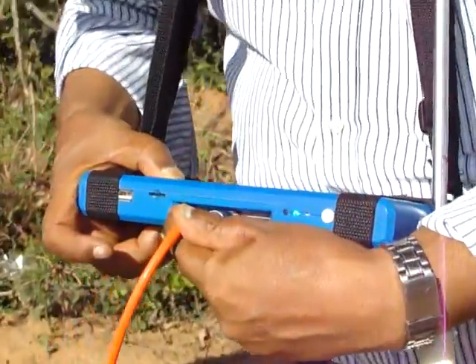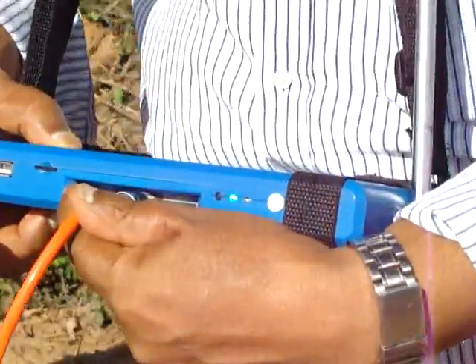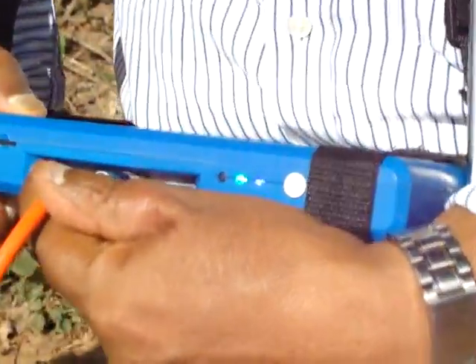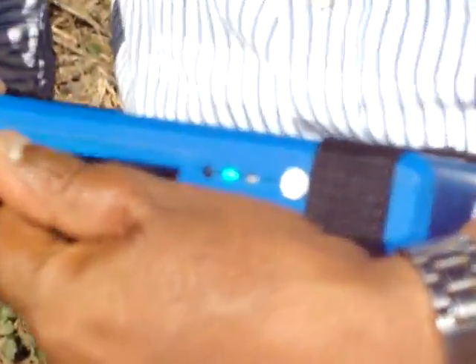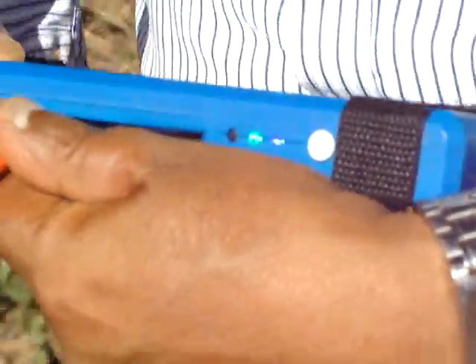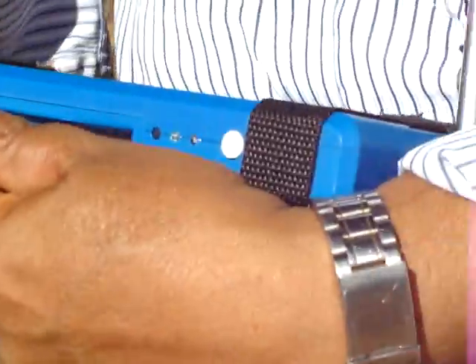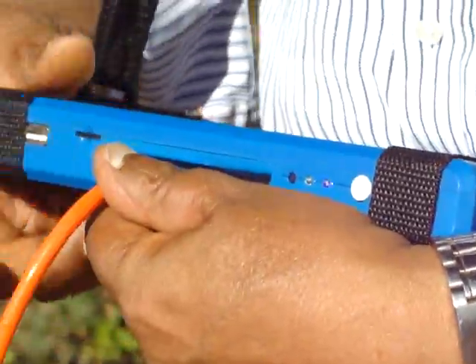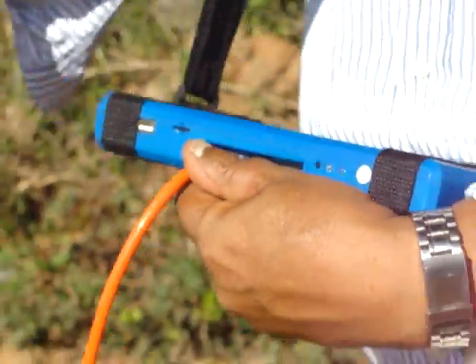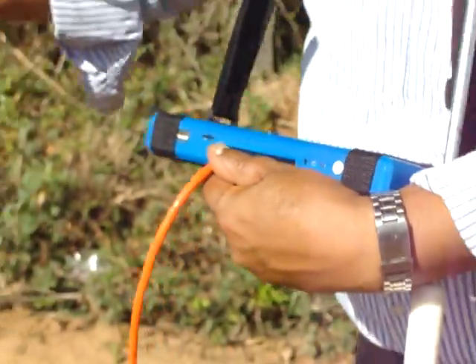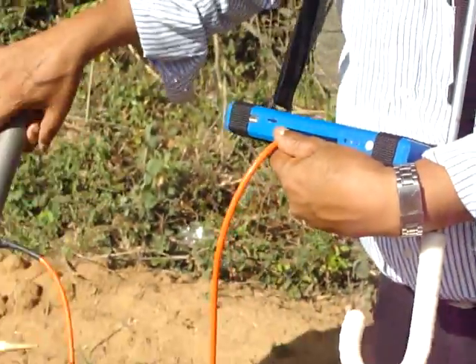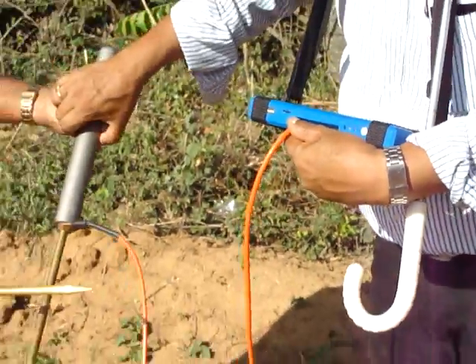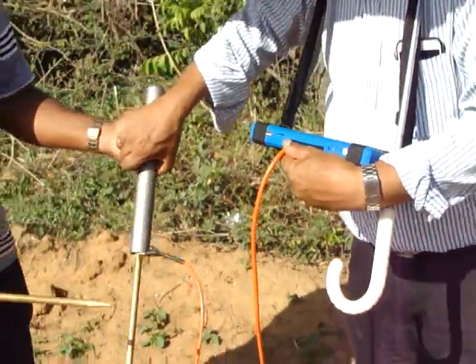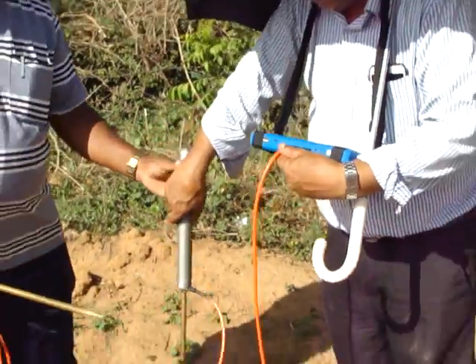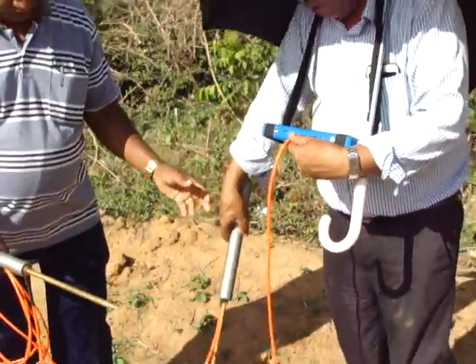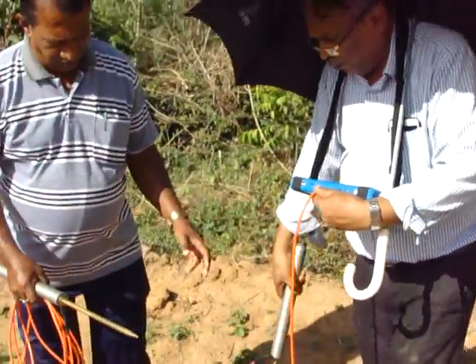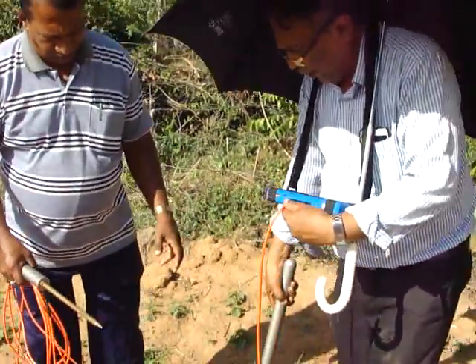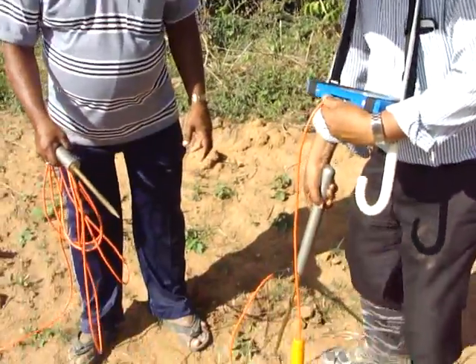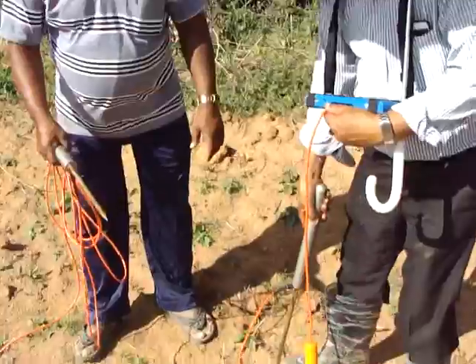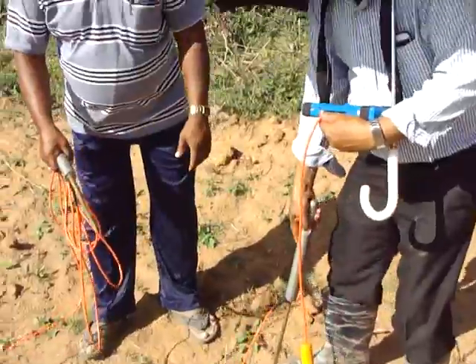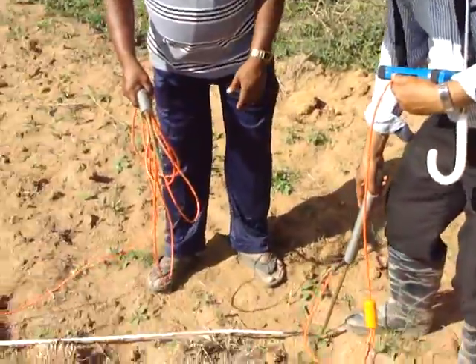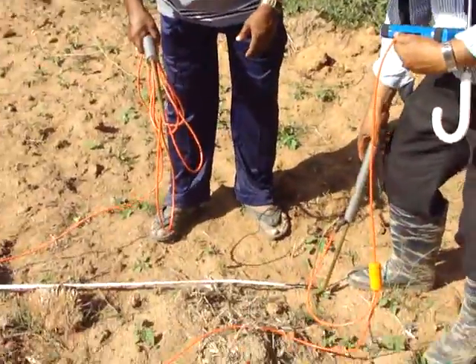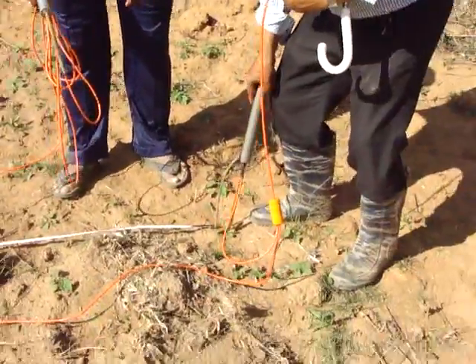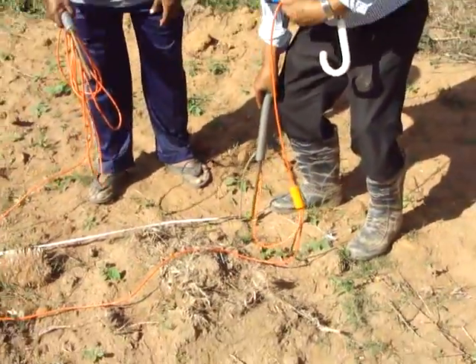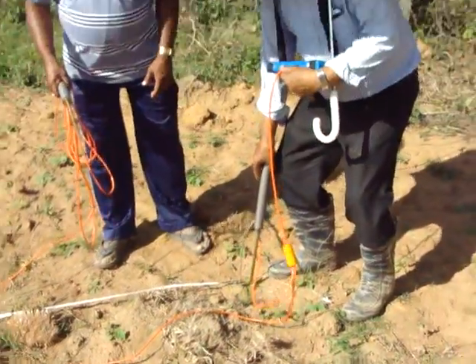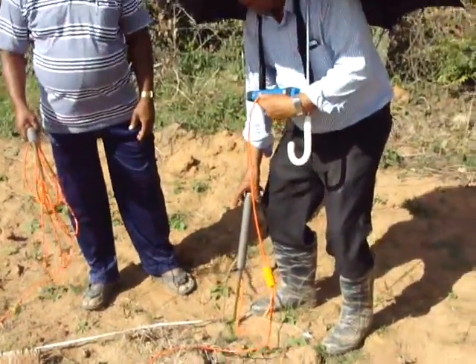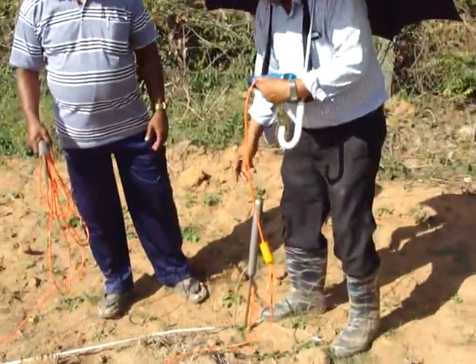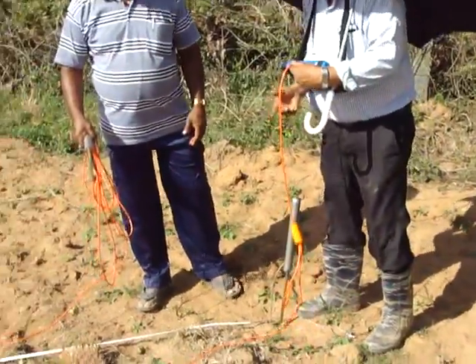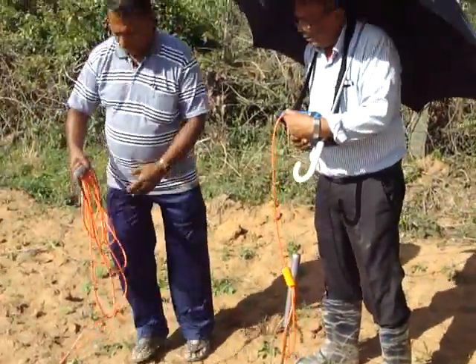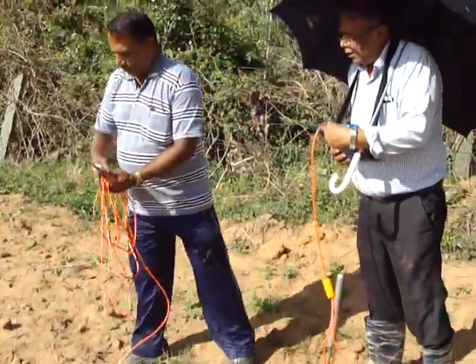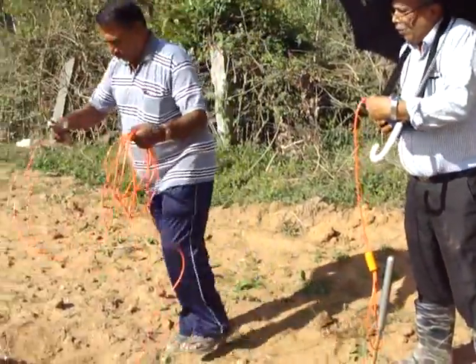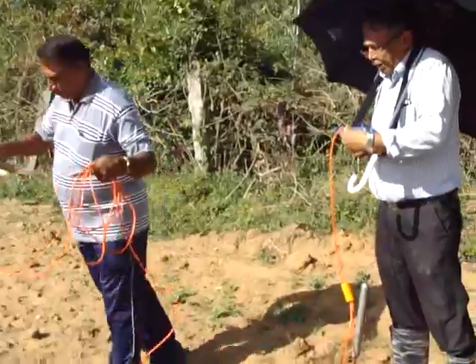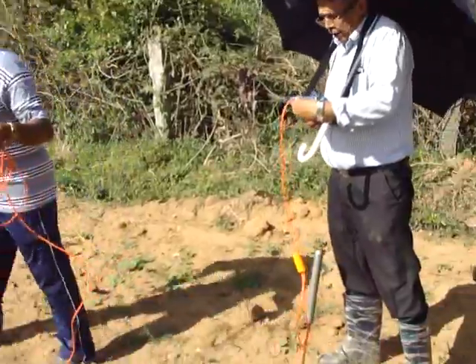Now we are taking the readings. The first probe is fixed at zero, and the second probe is placed at 10 meters. Then every 11 meters you will increase the interval.